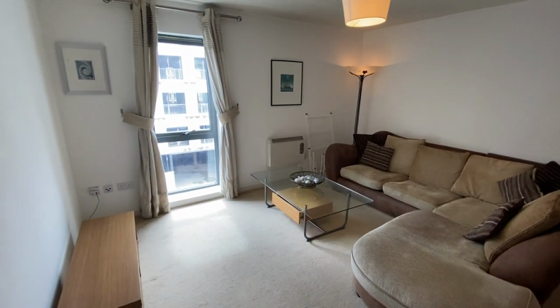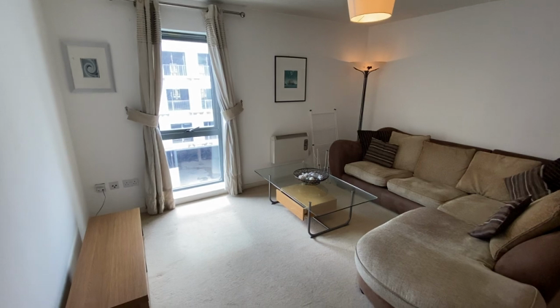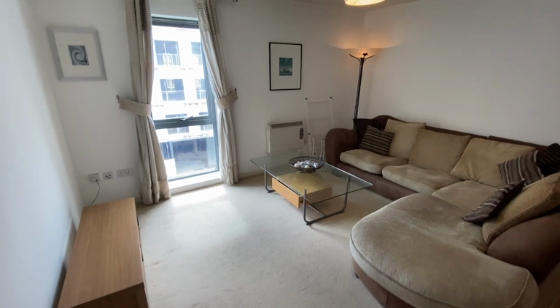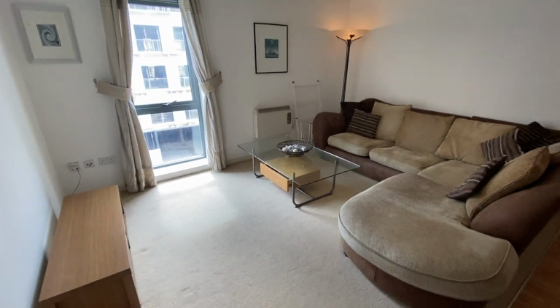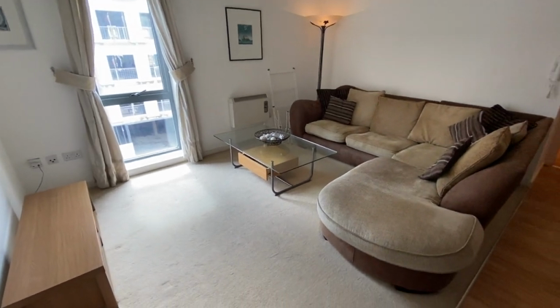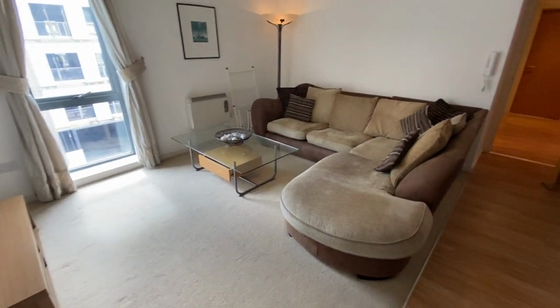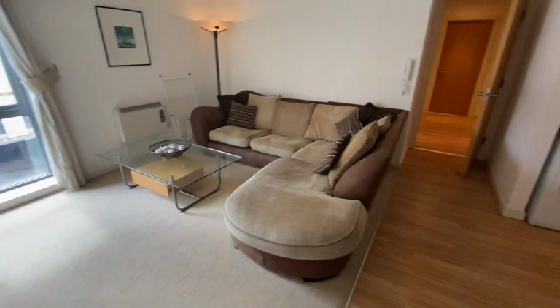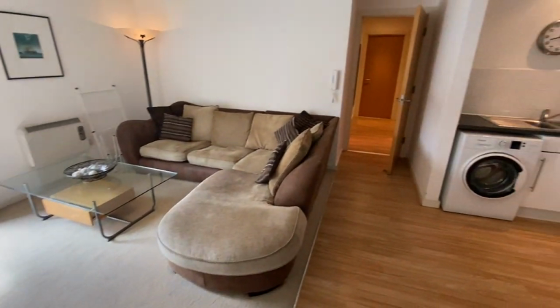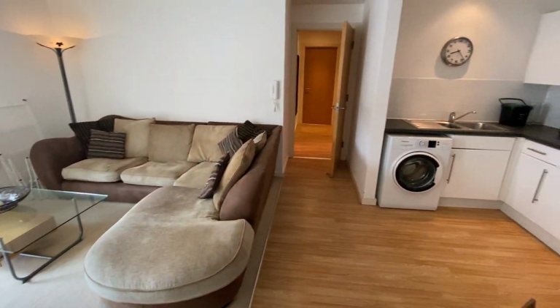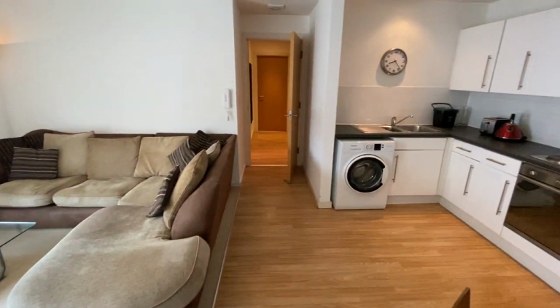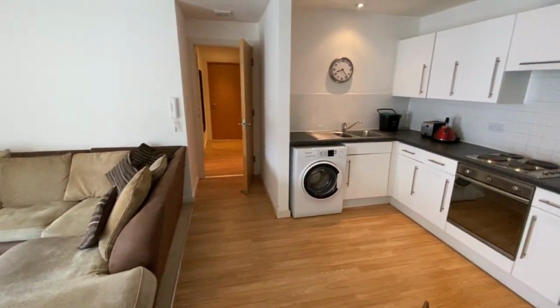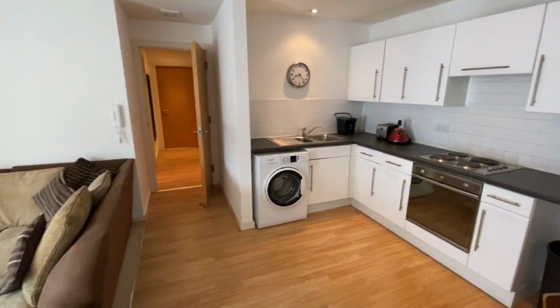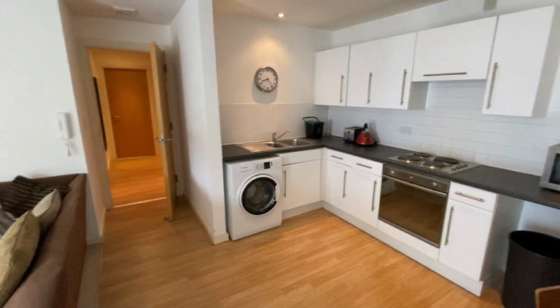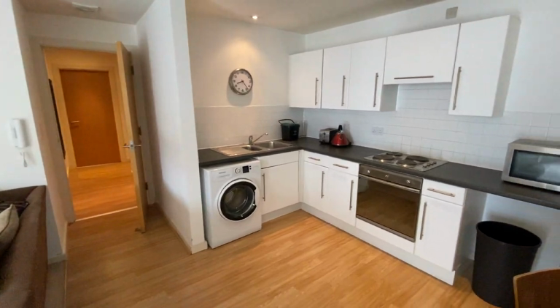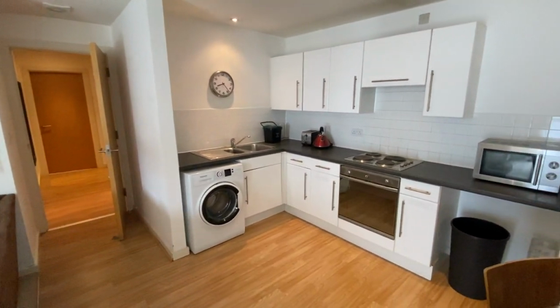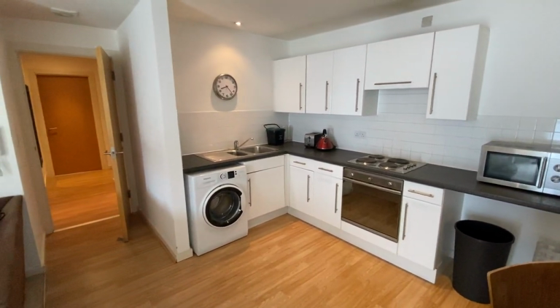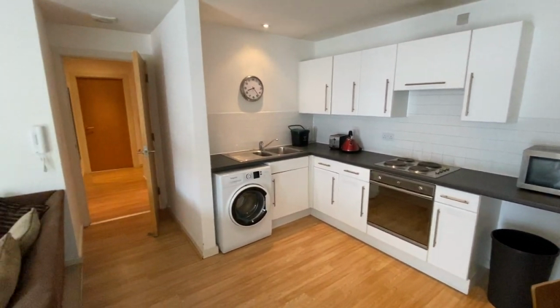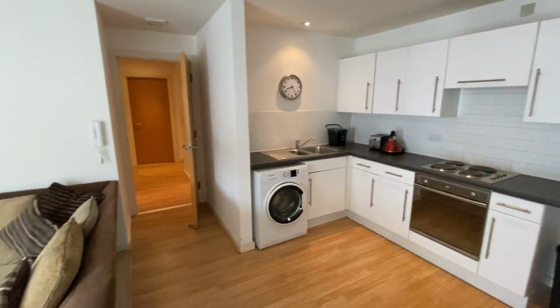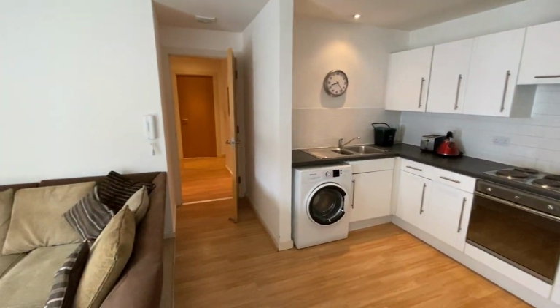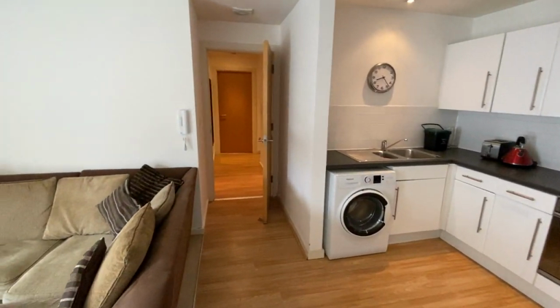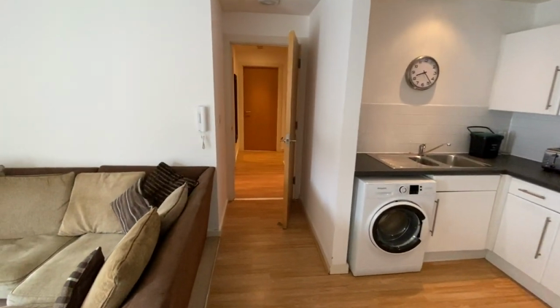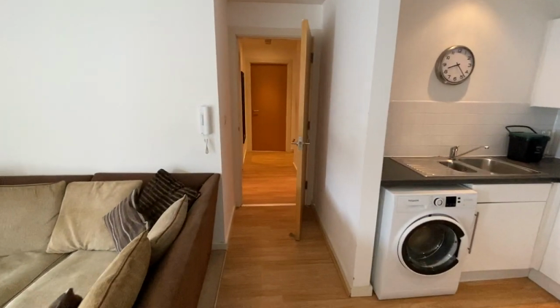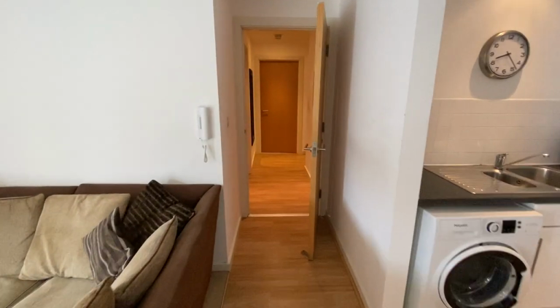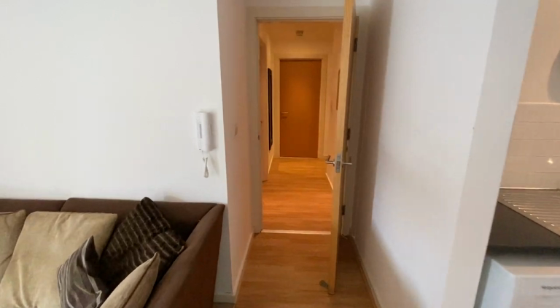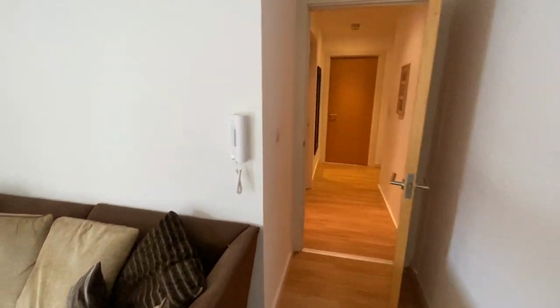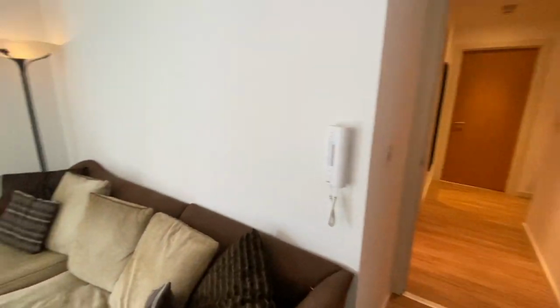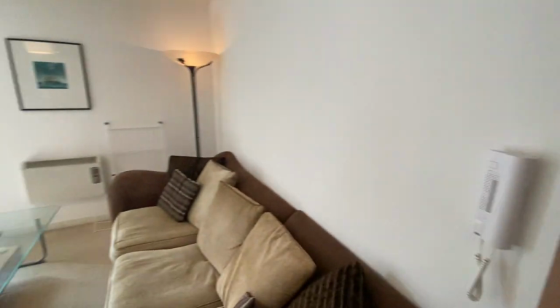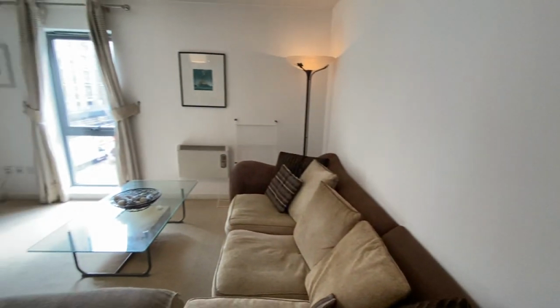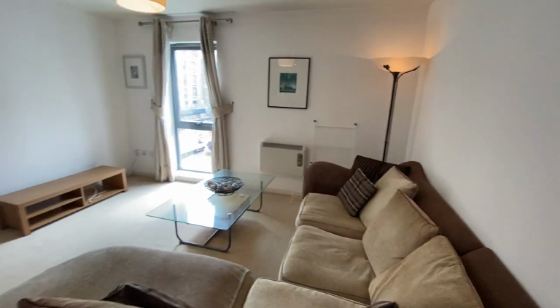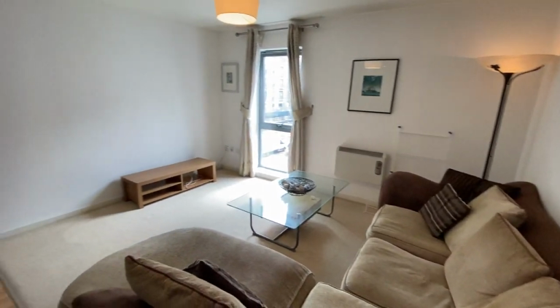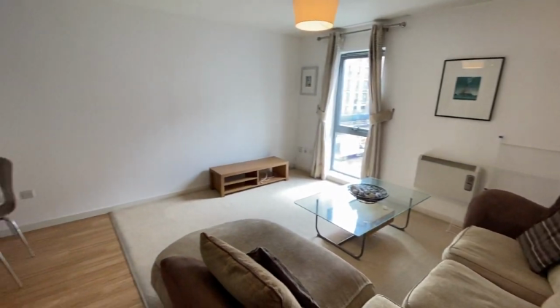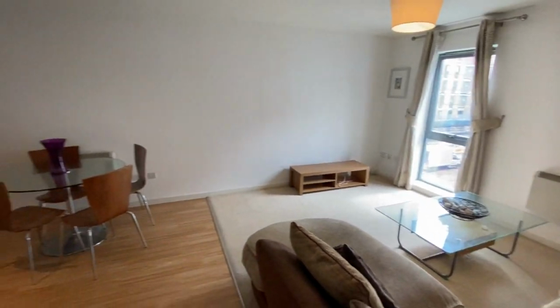This is only a short walk to the city centre of Manchester, which is quite handy to have on your doorstep, as well as Media City, which again is just a short walk away.